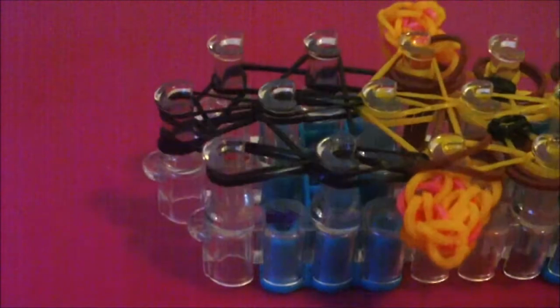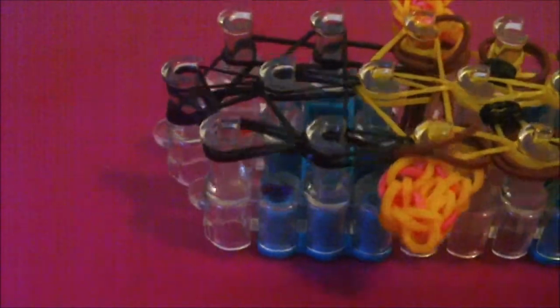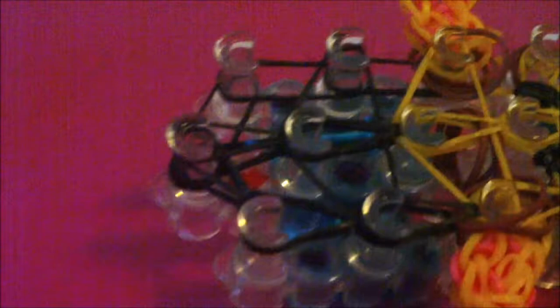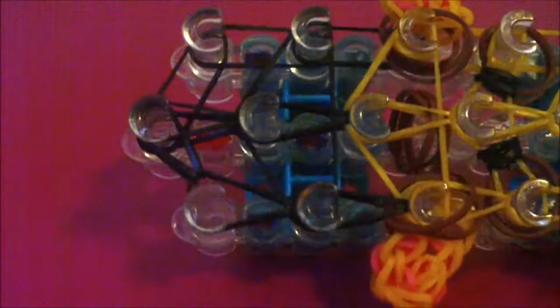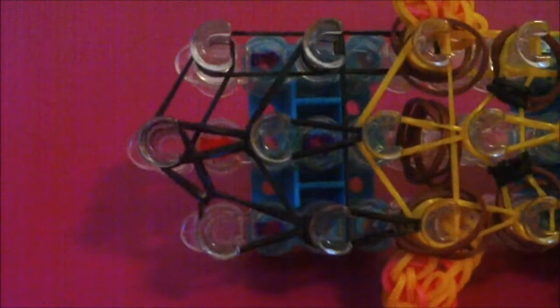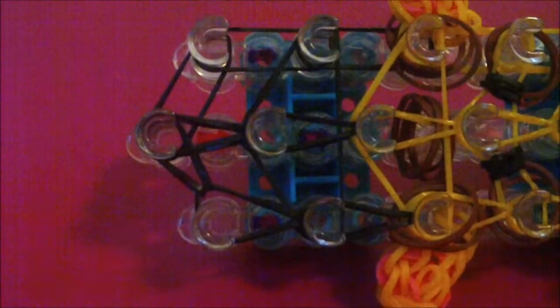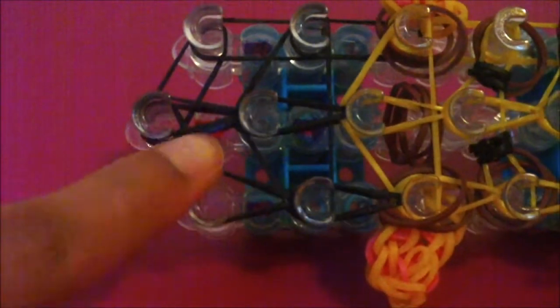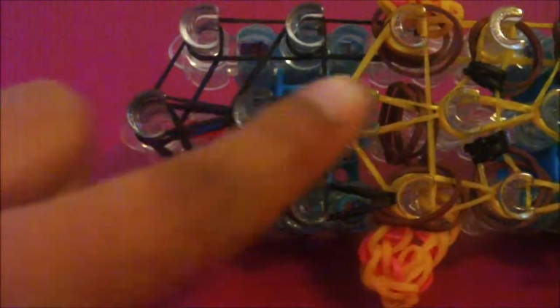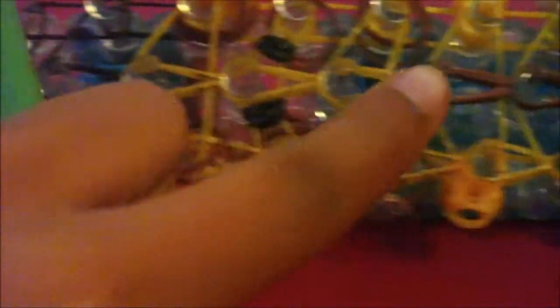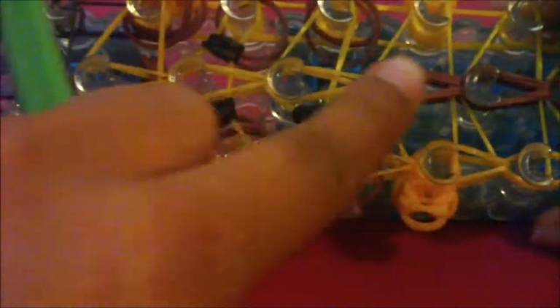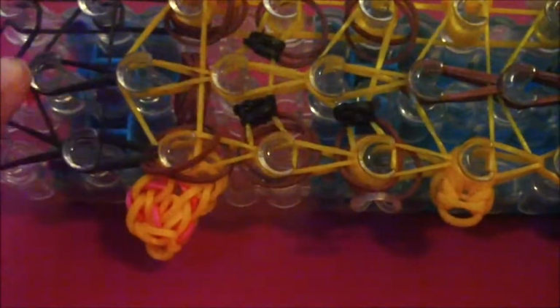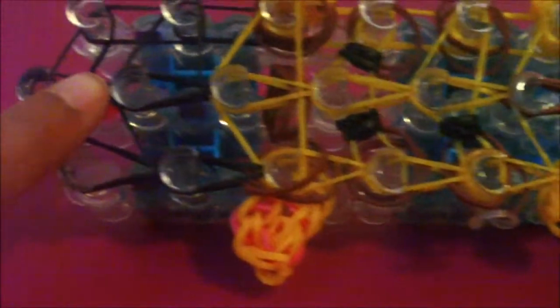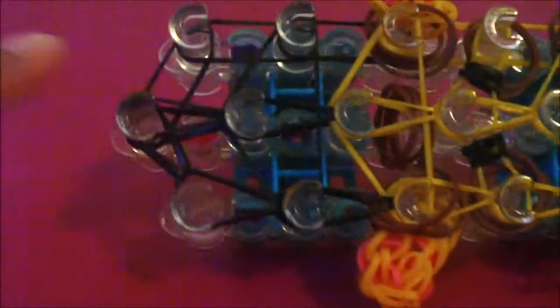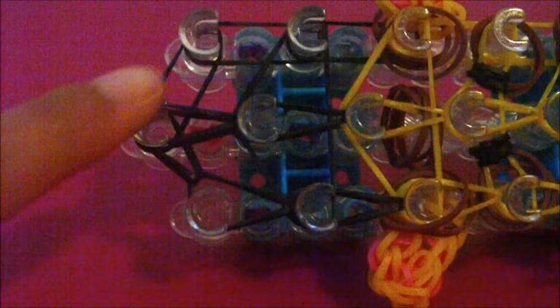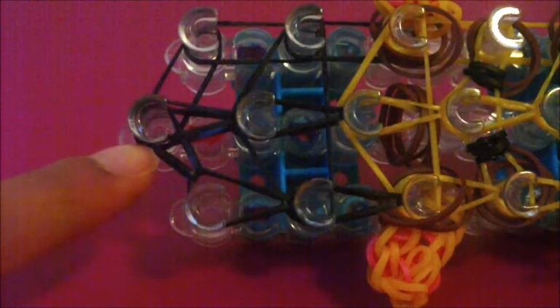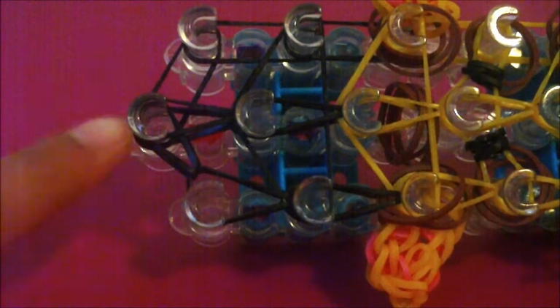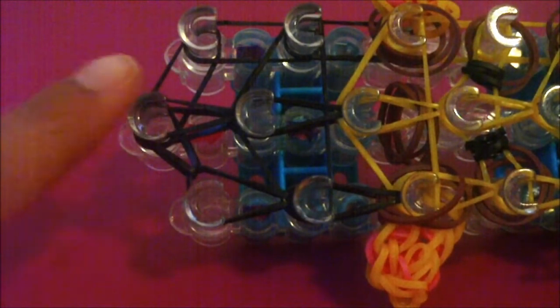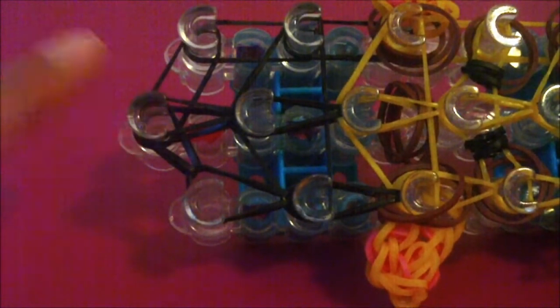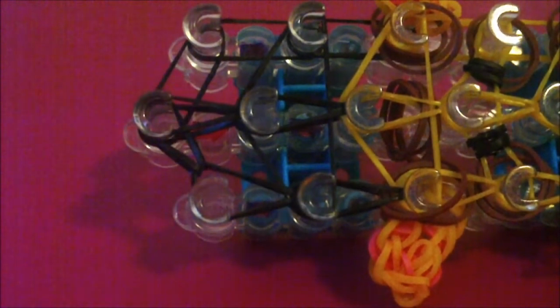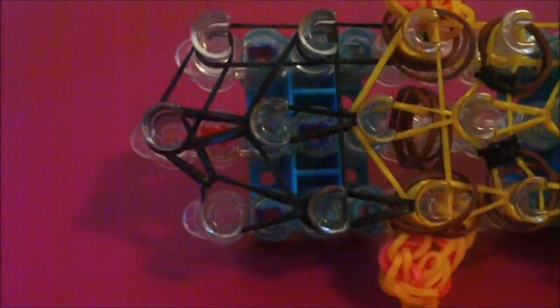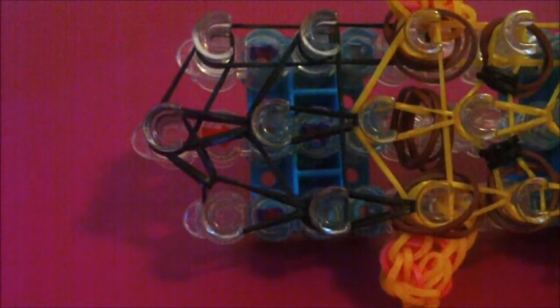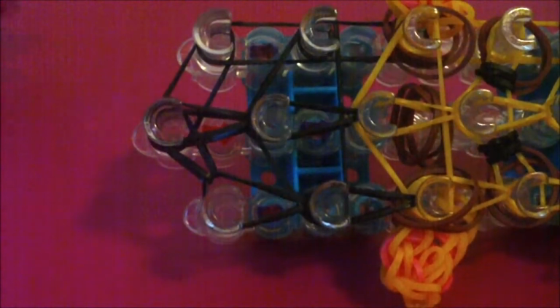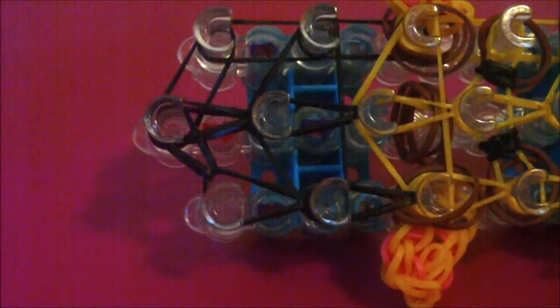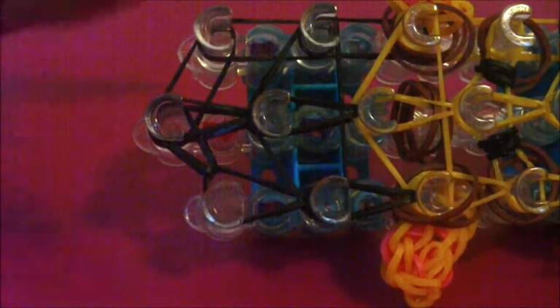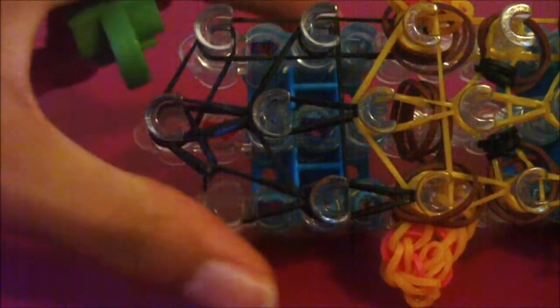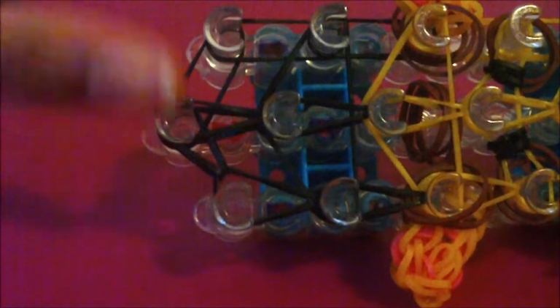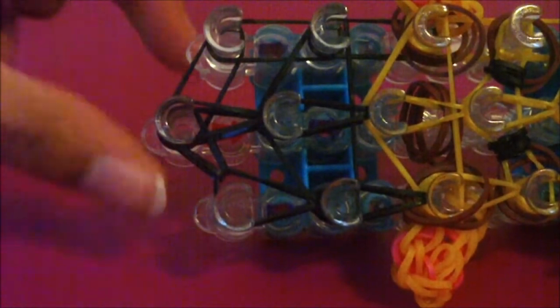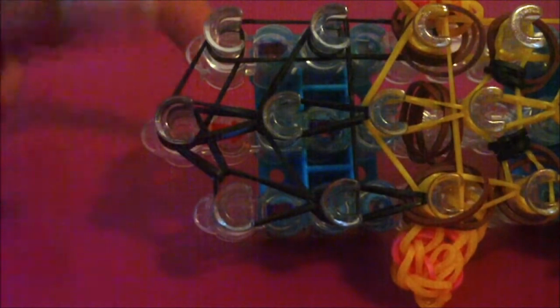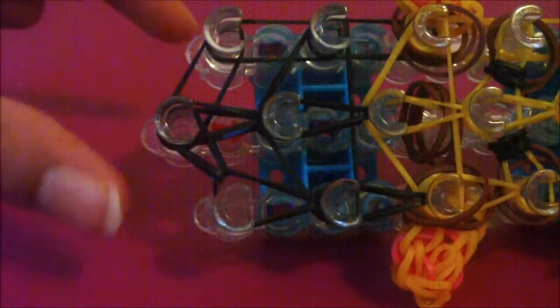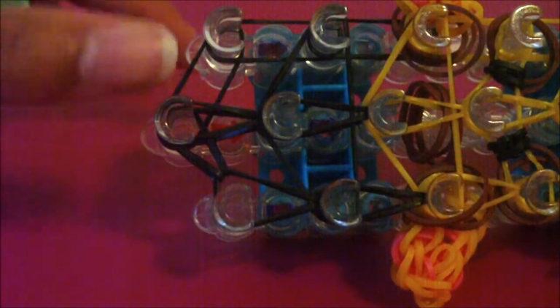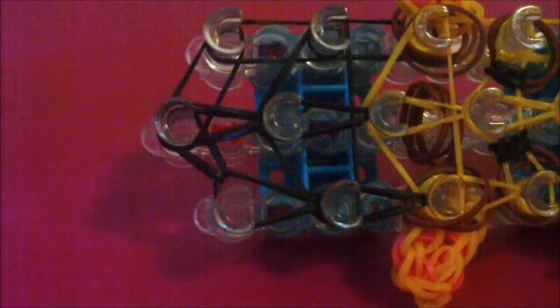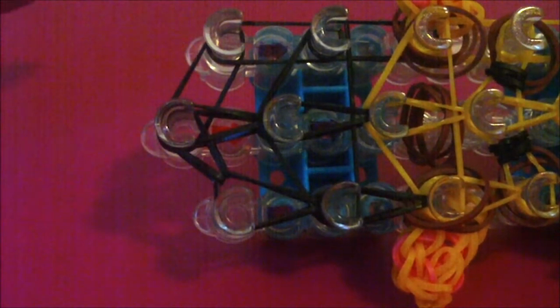Now I have finished looming this middle row of rubber bands. I stopped looming once I got to the 13th middle pin, because there aren't any rubber bands or anything after the 13th middle pin.